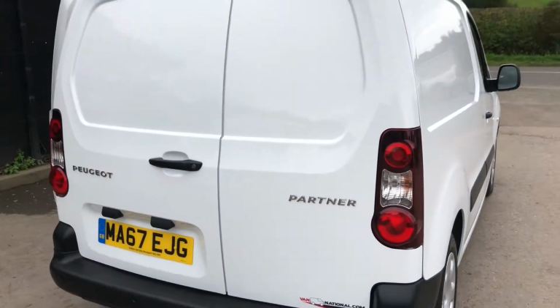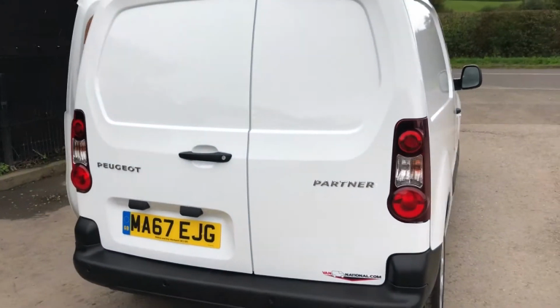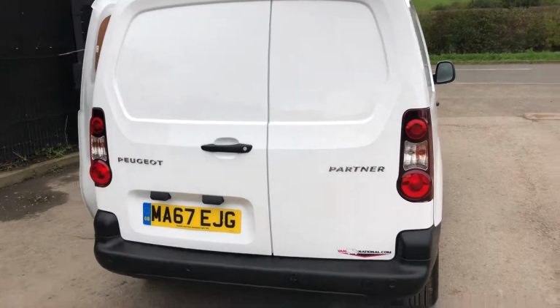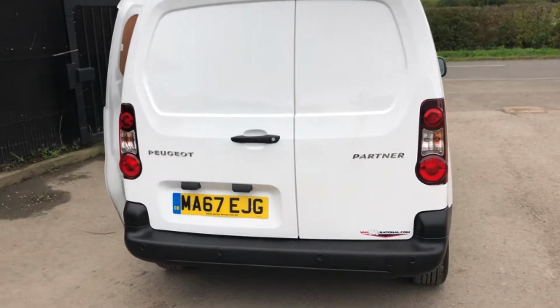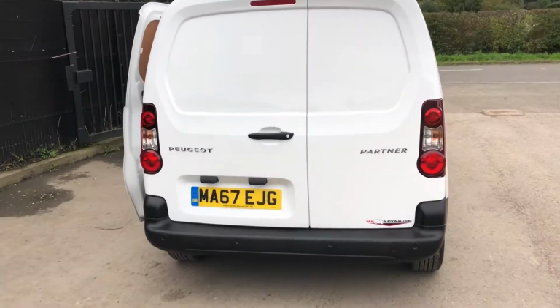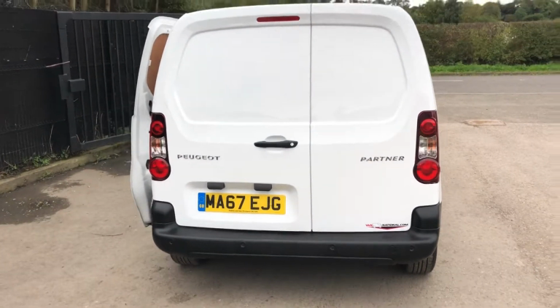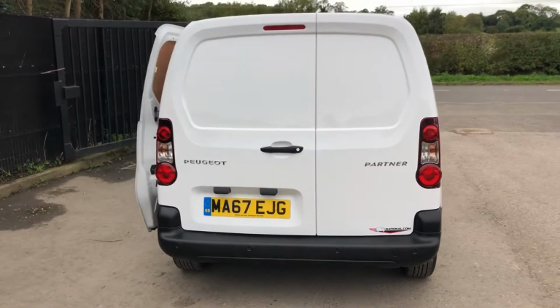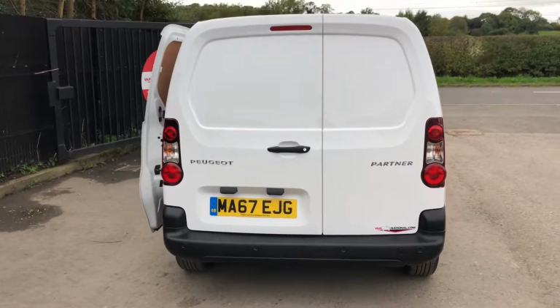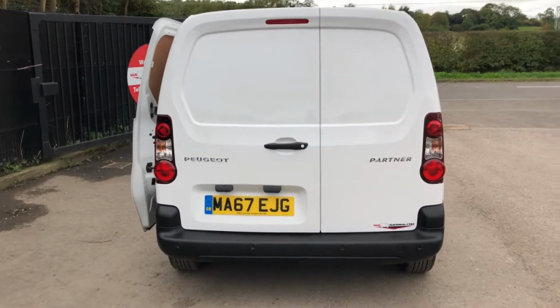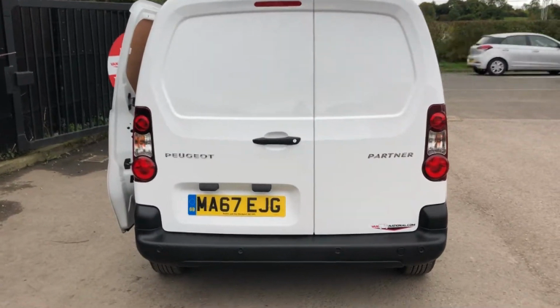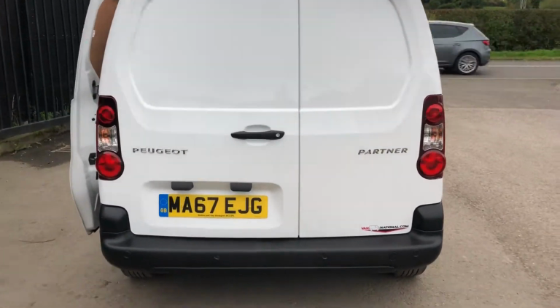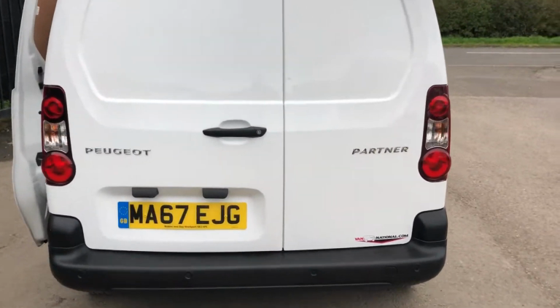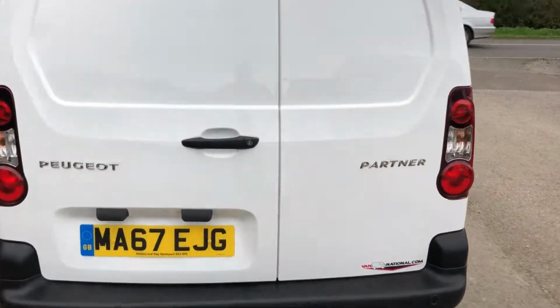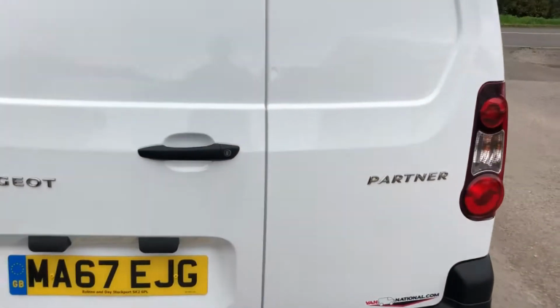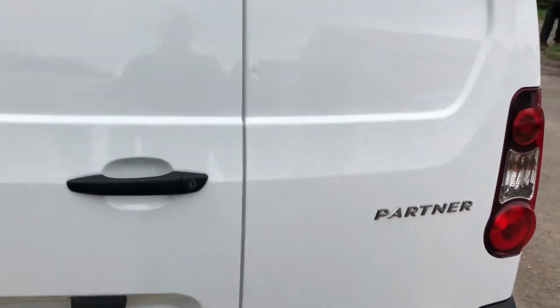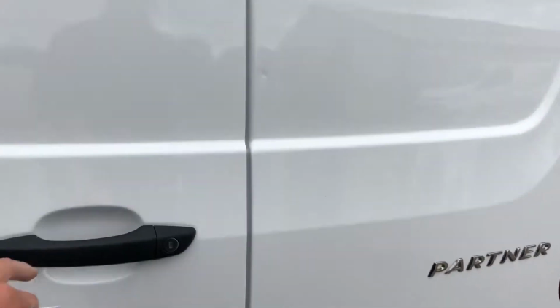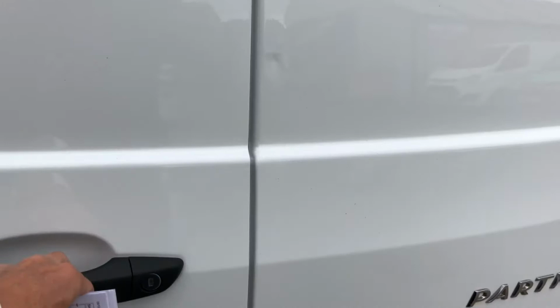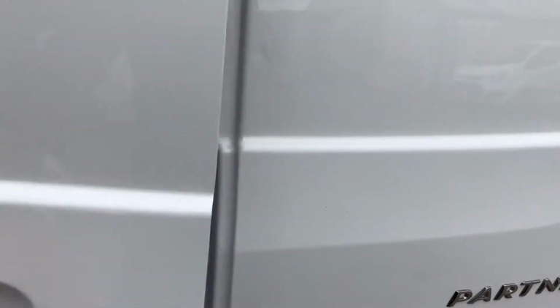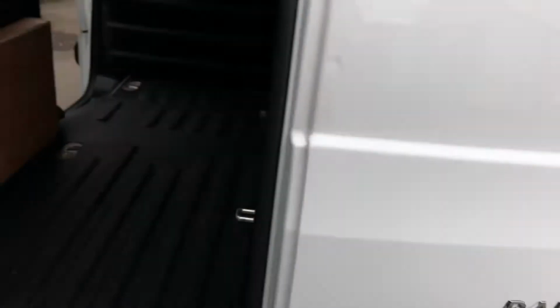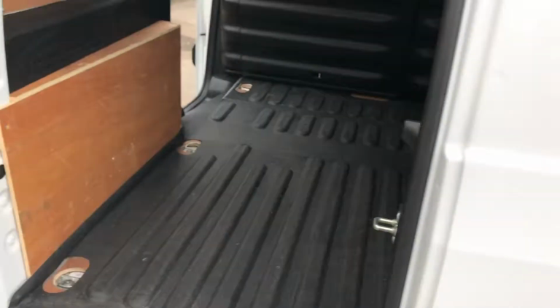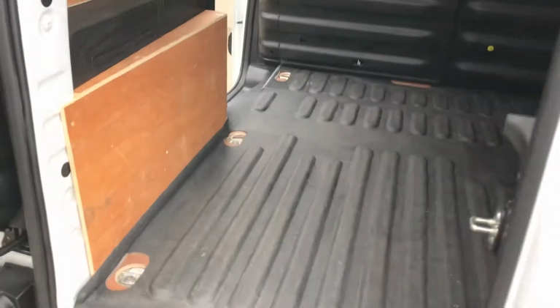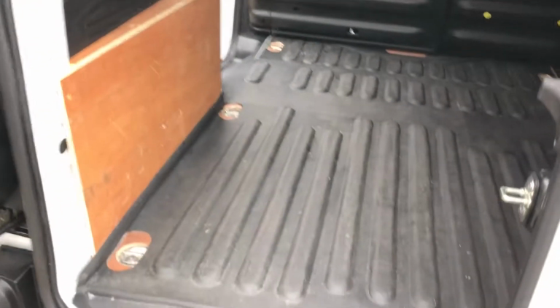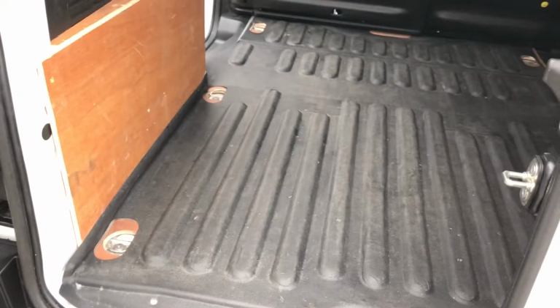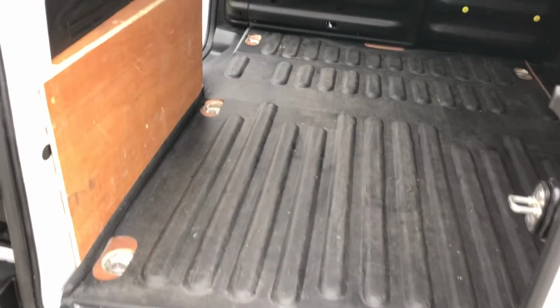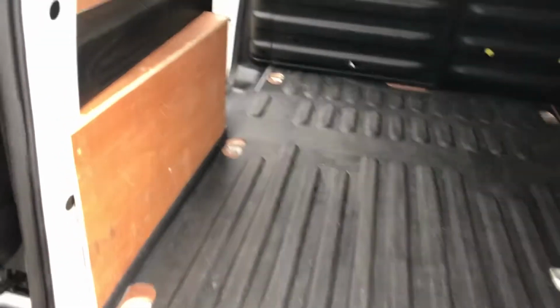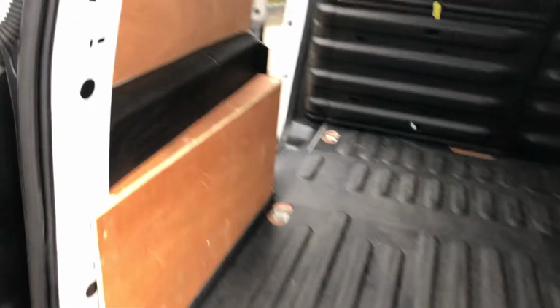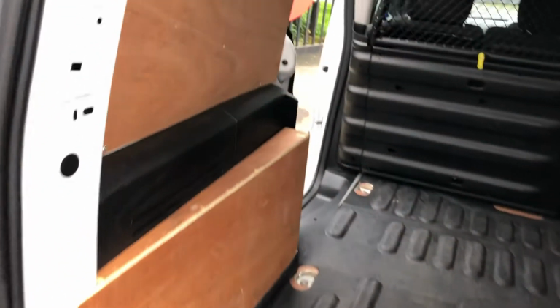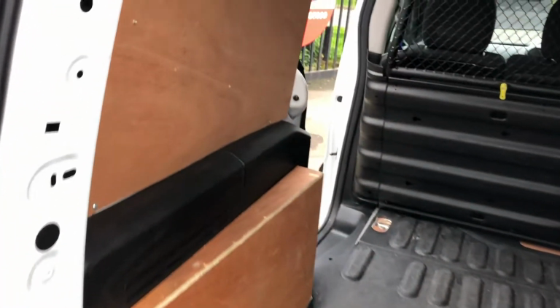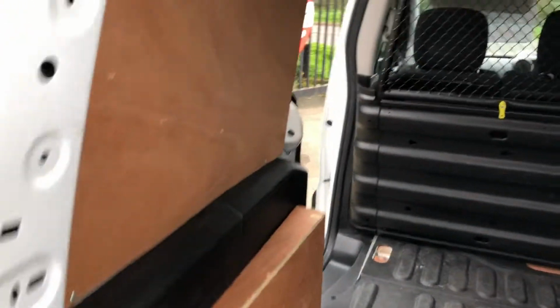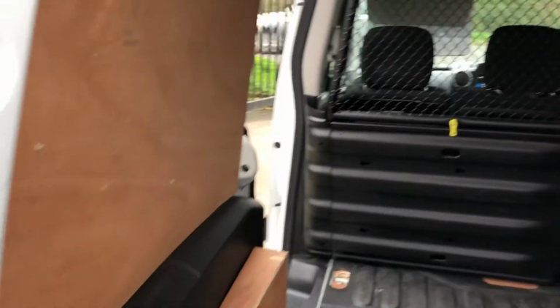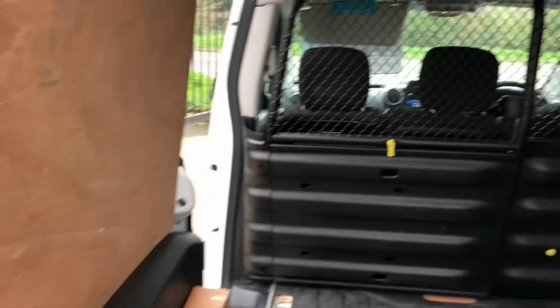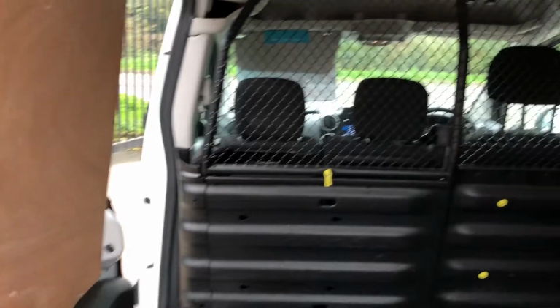On the back it's also got parking sensors. It's also got a heavy duty load liner and fire line on the sides.